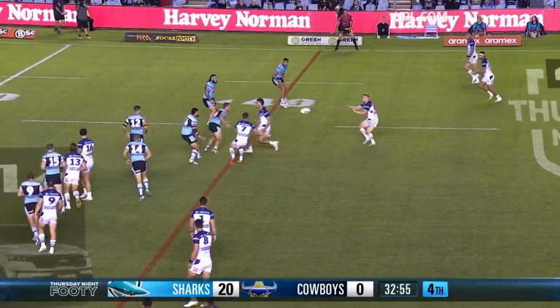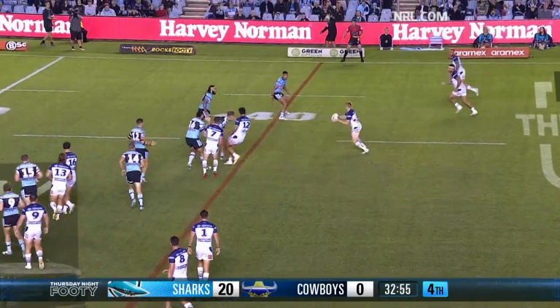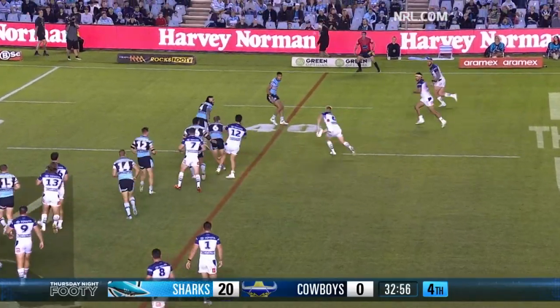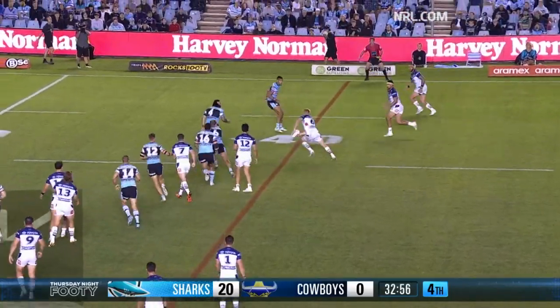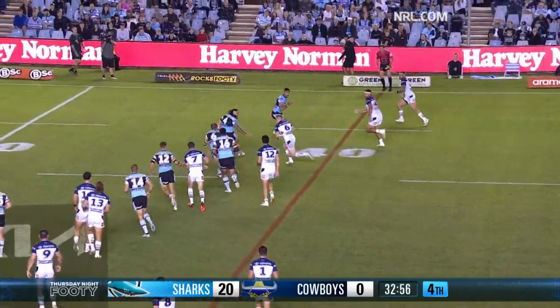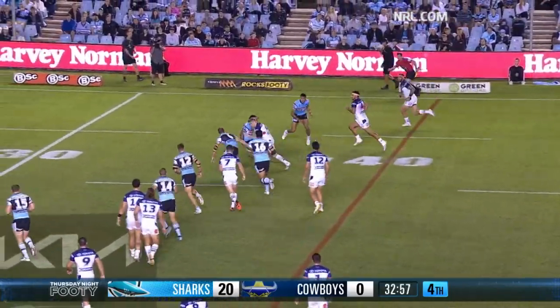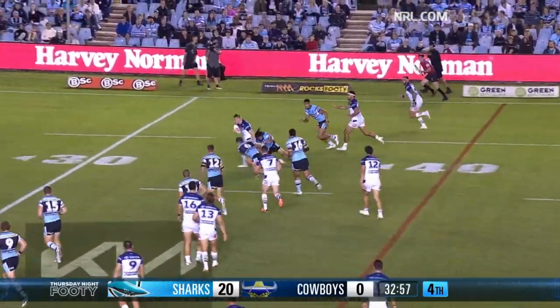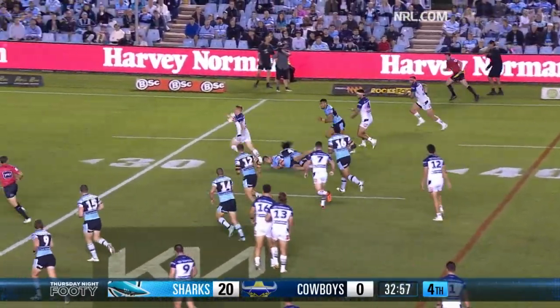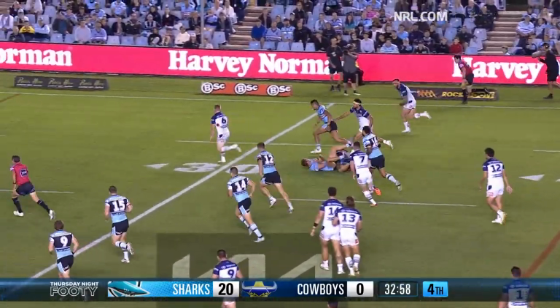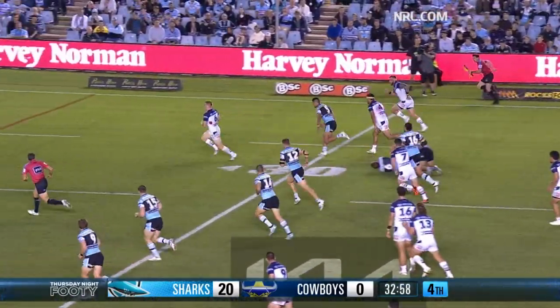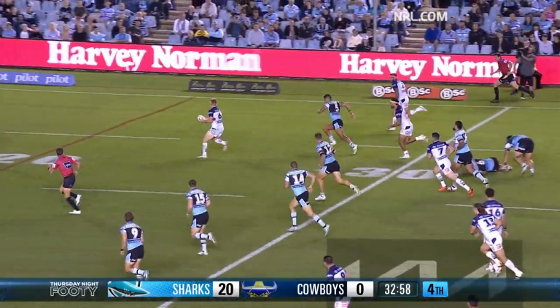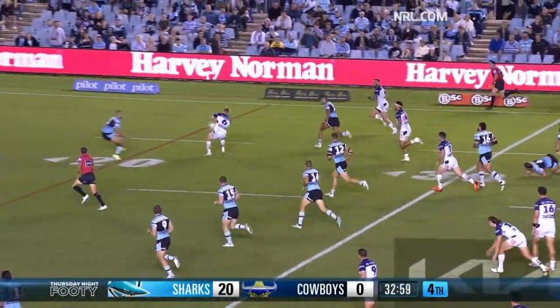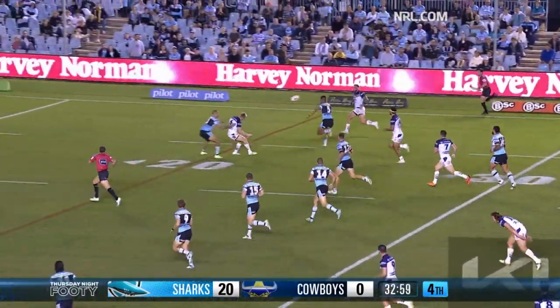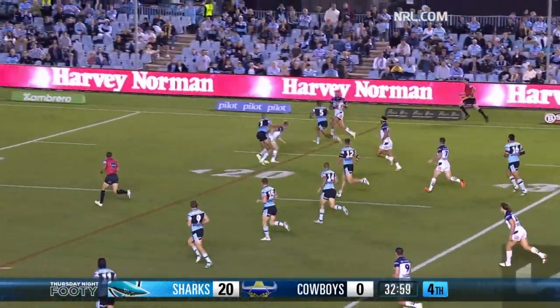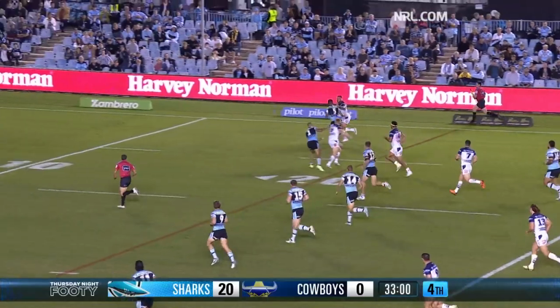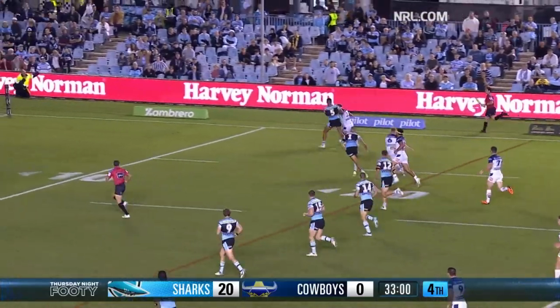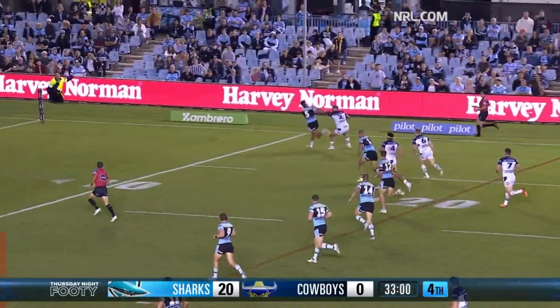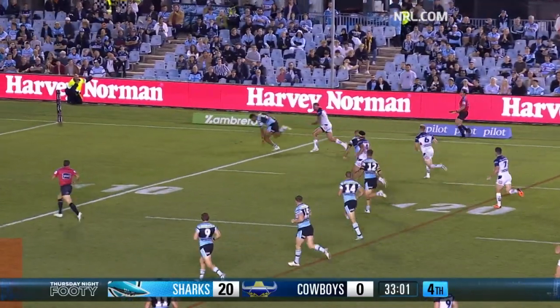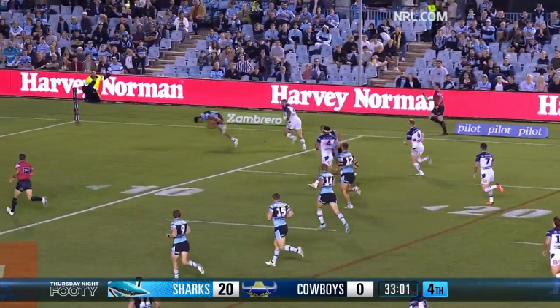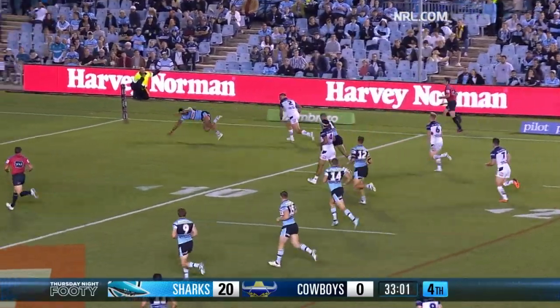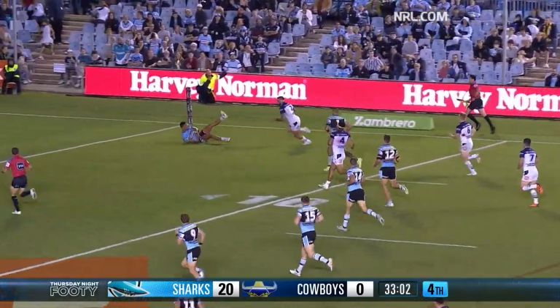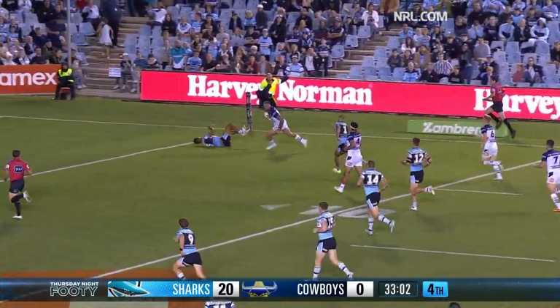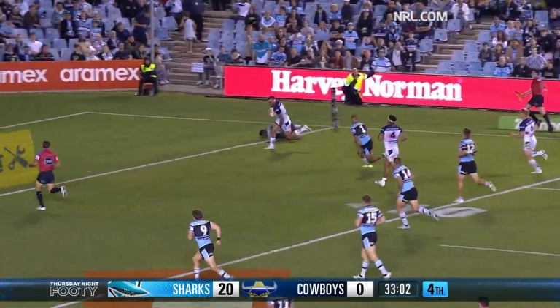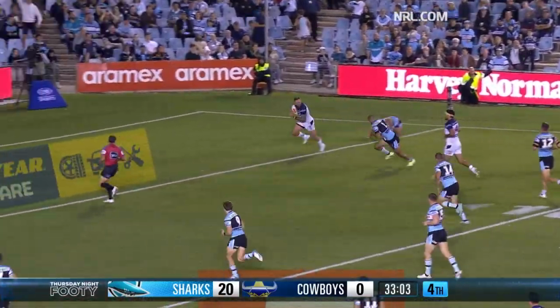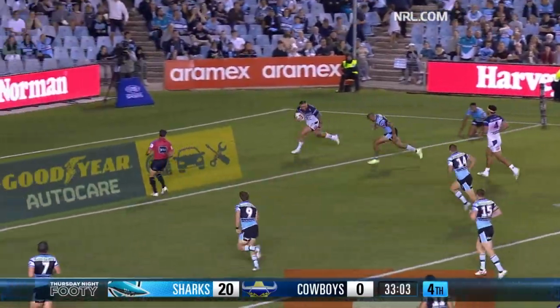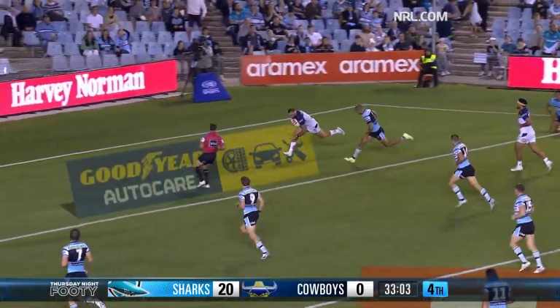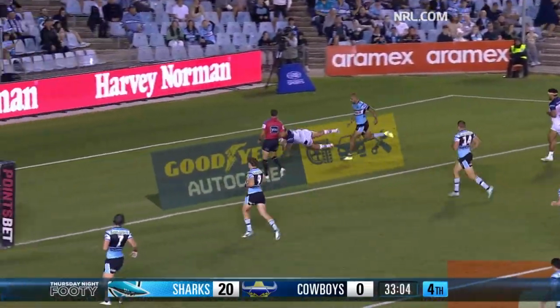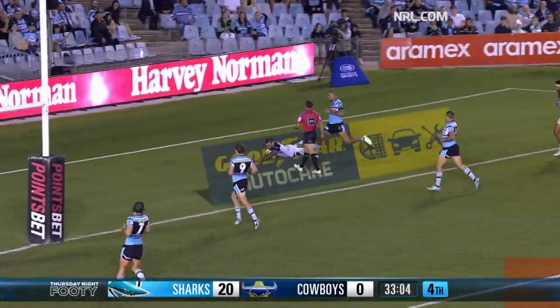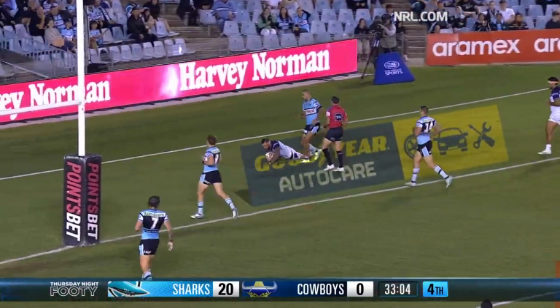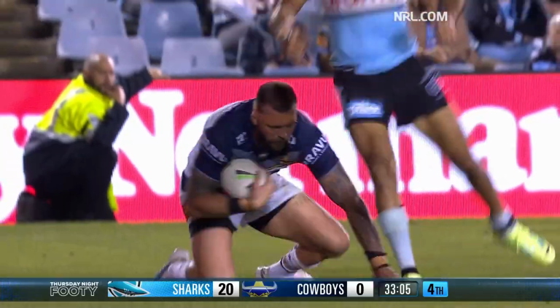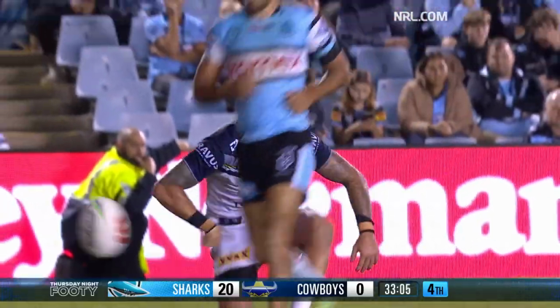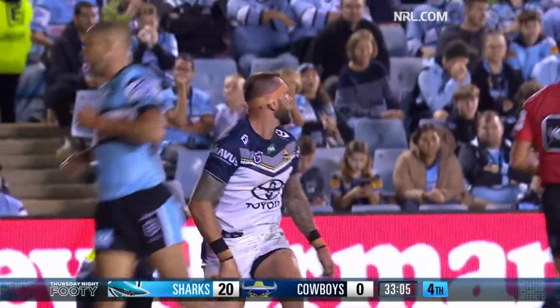Feltz over for Townsend. Dearden dummies and runs — he's through. Dearden to Feltz. Feltz versus Ronaldo. That is one of the great finishes we've seen in decades.